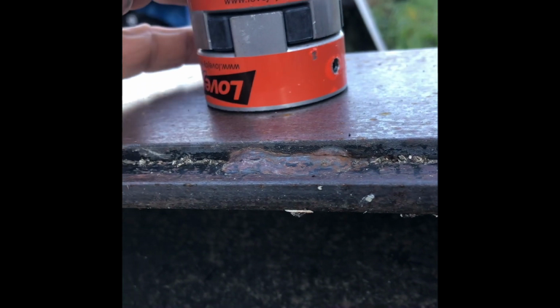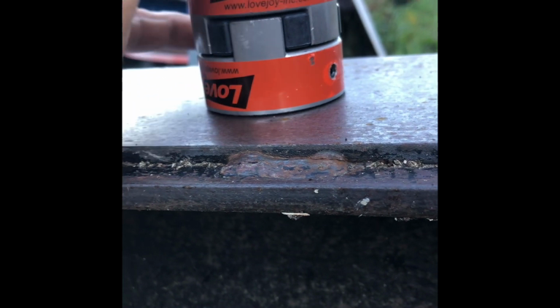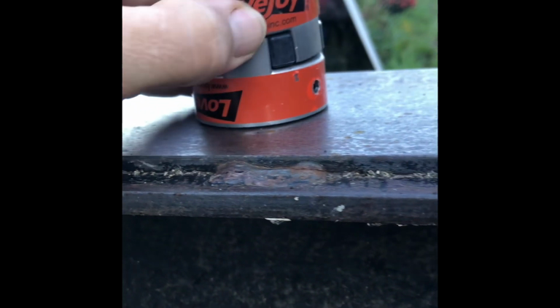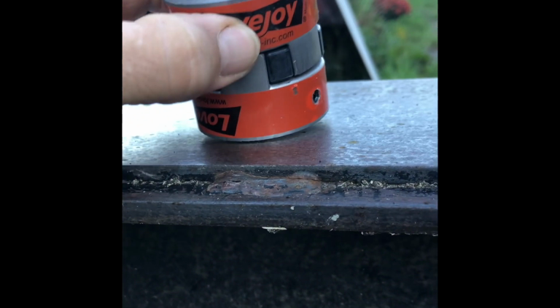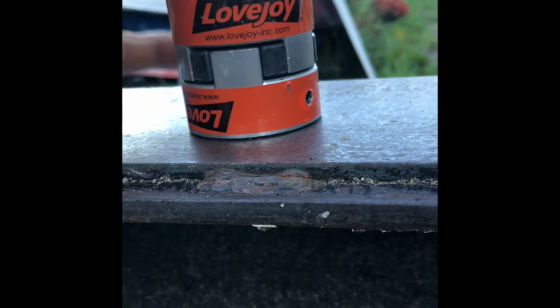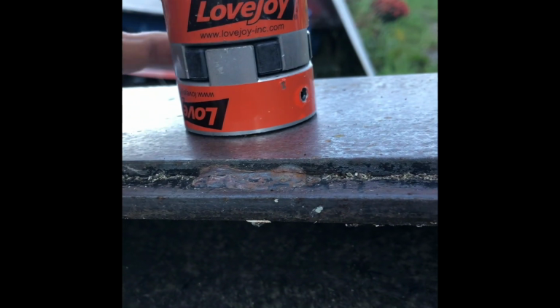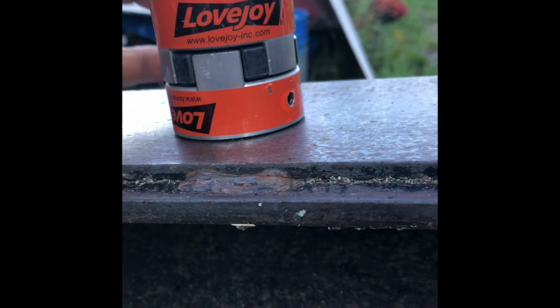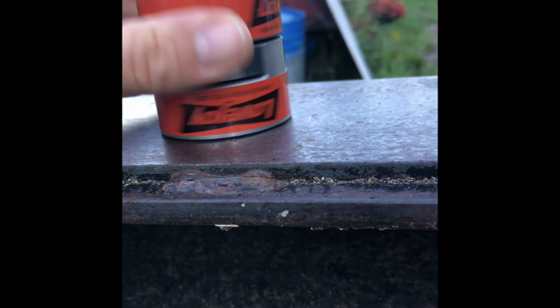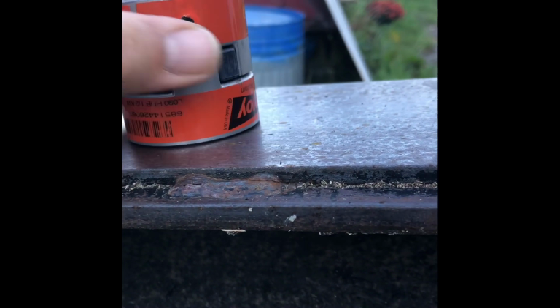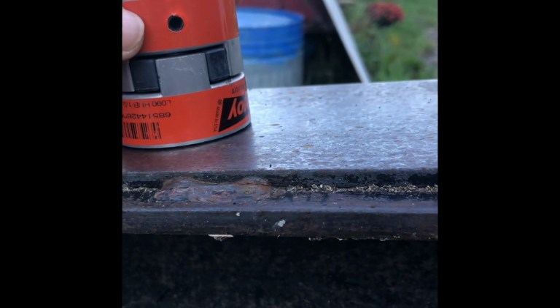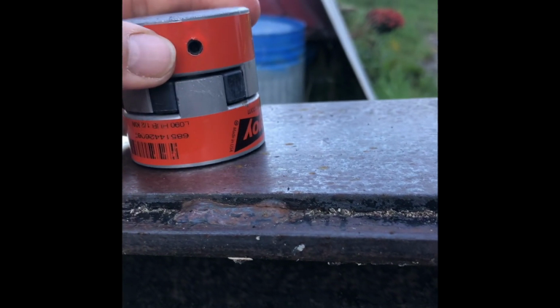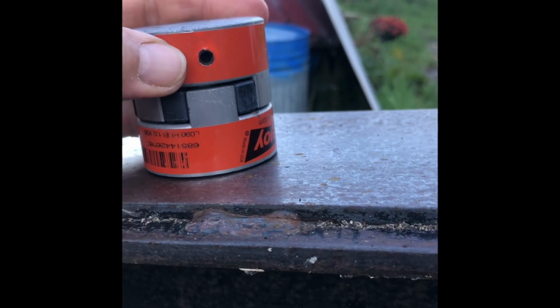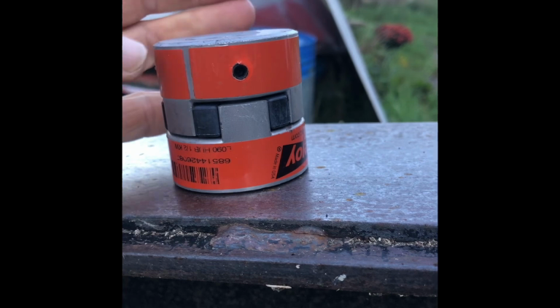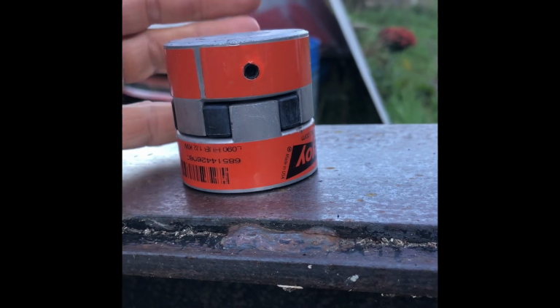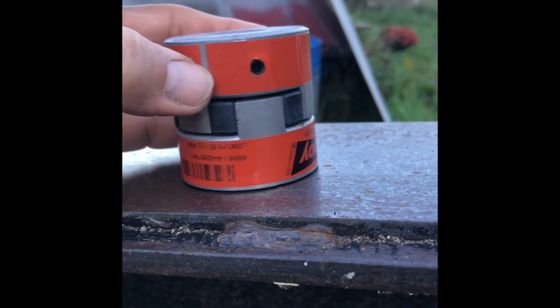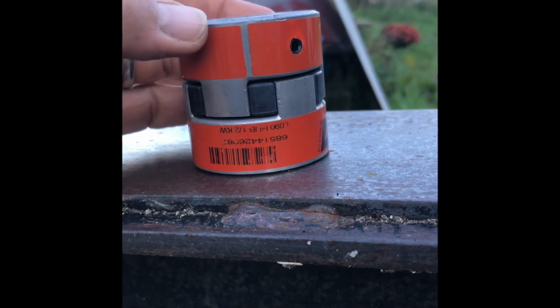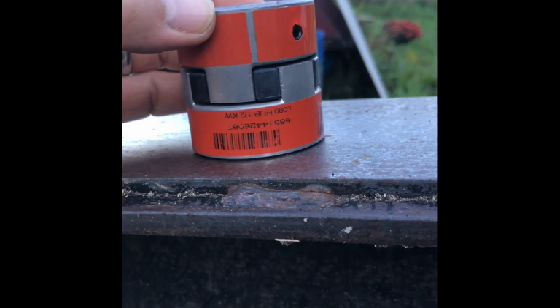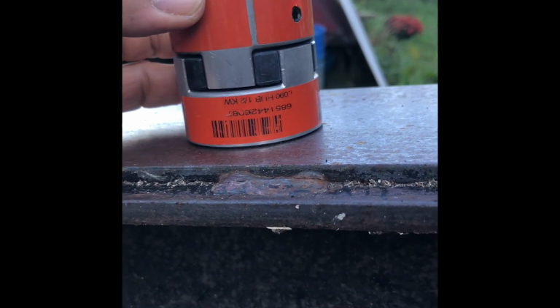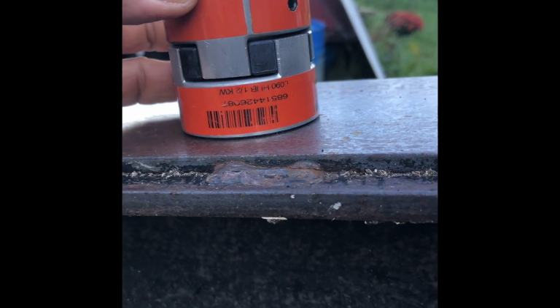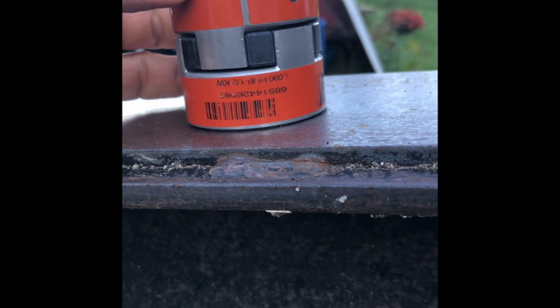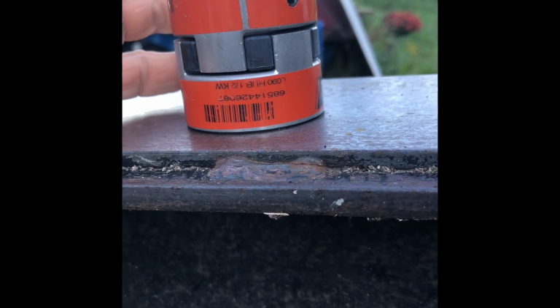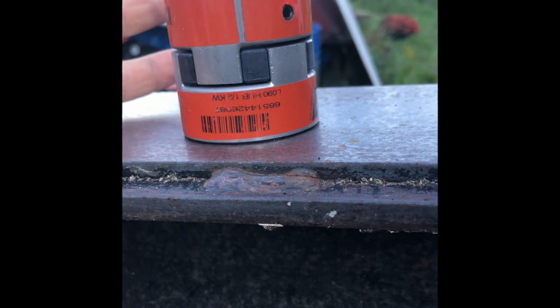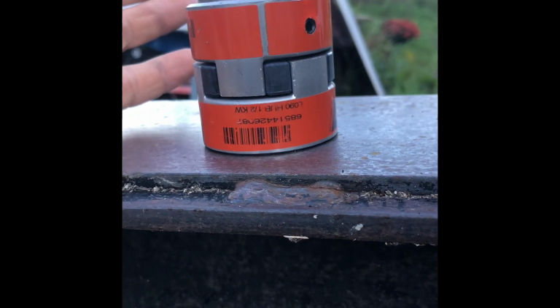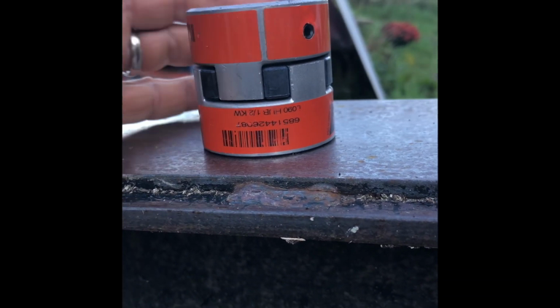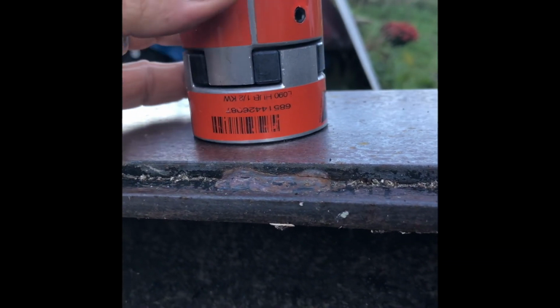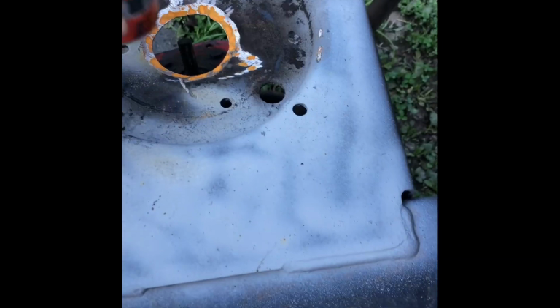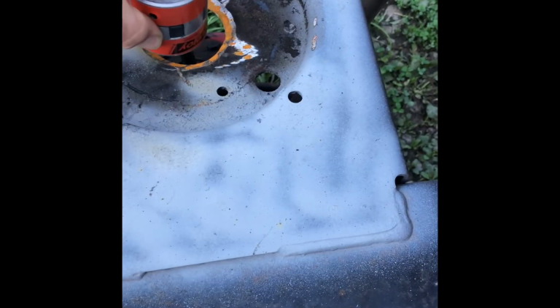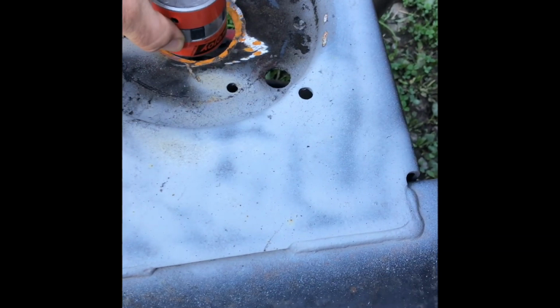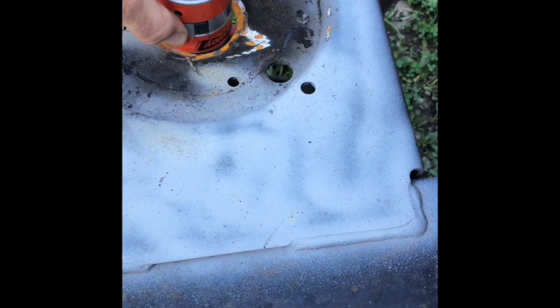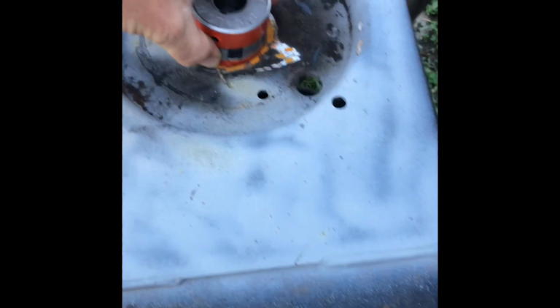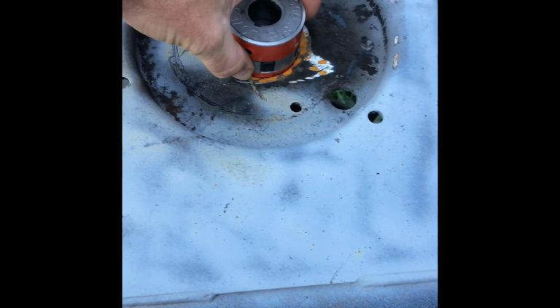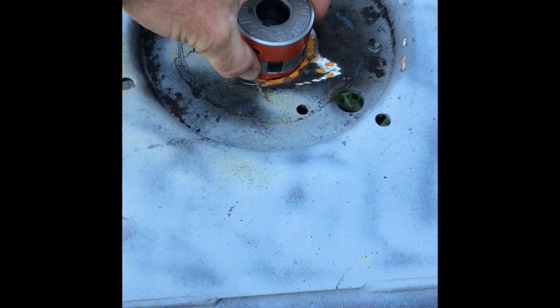I think my set screw came loose on one of mine, which kind of made it go to pieces — which is why we're replacing it.